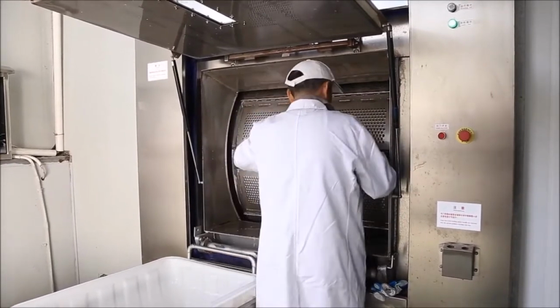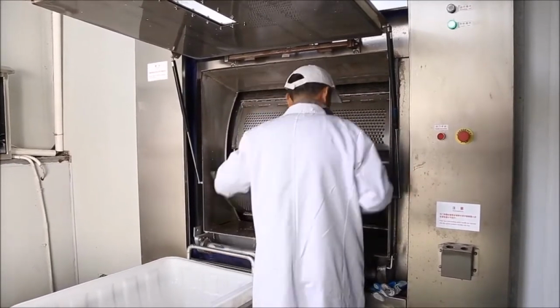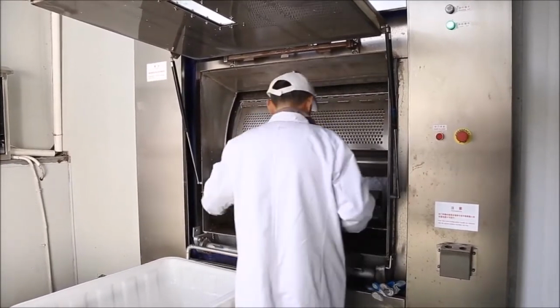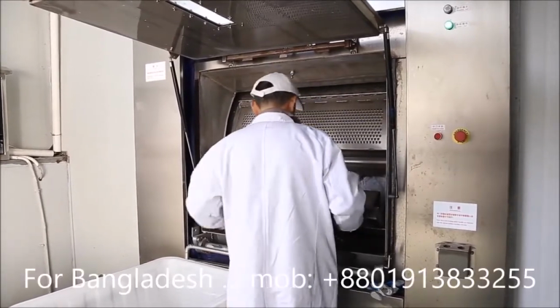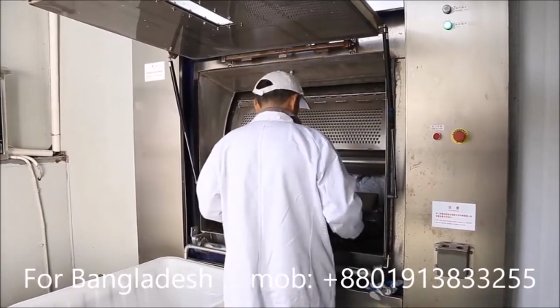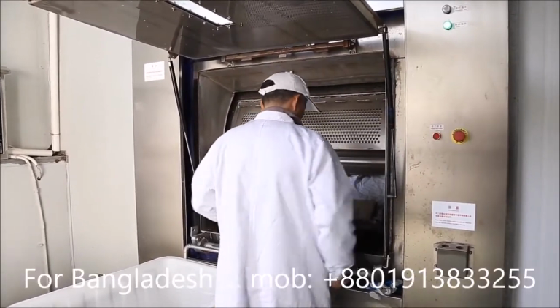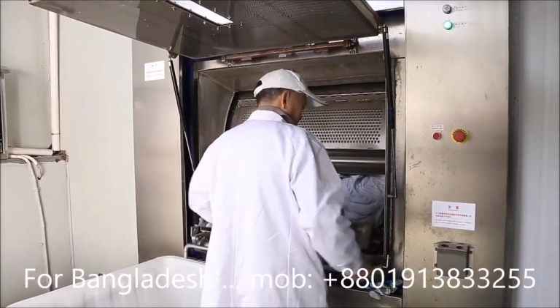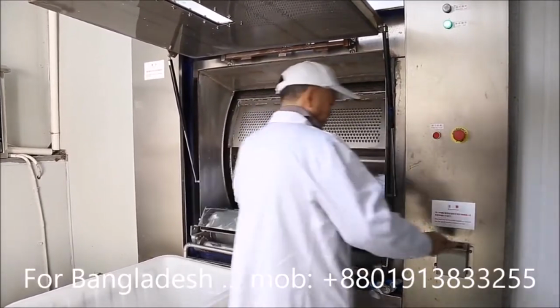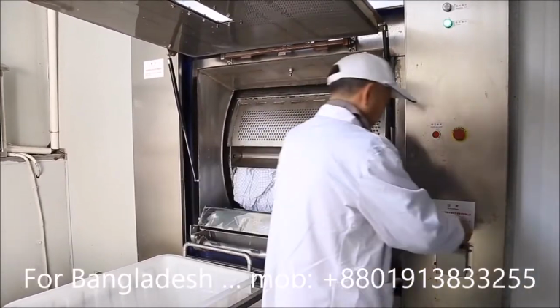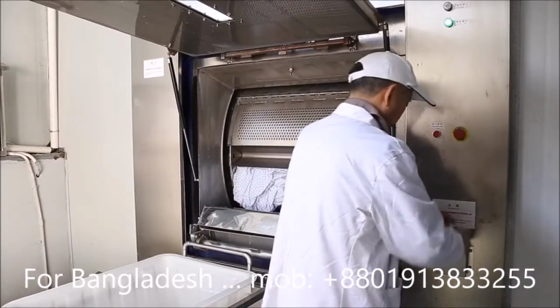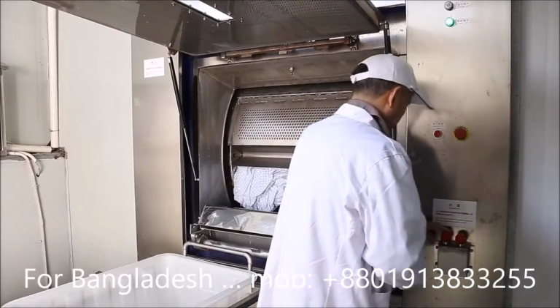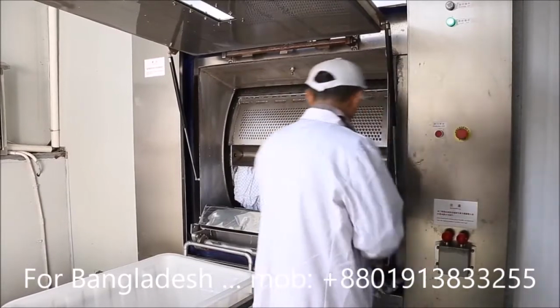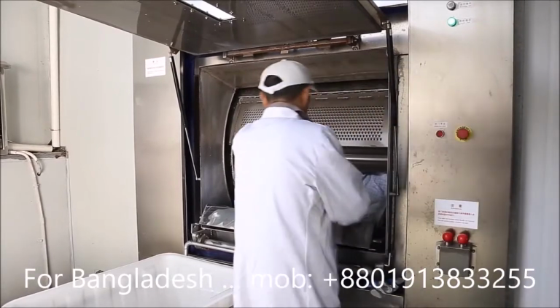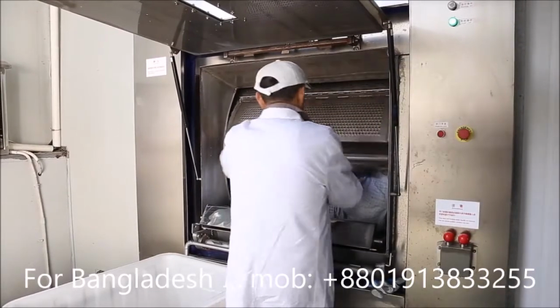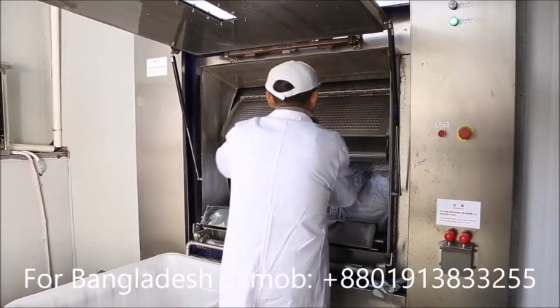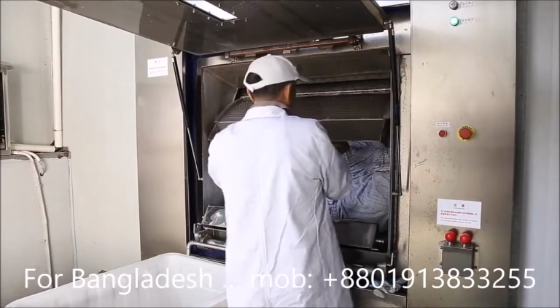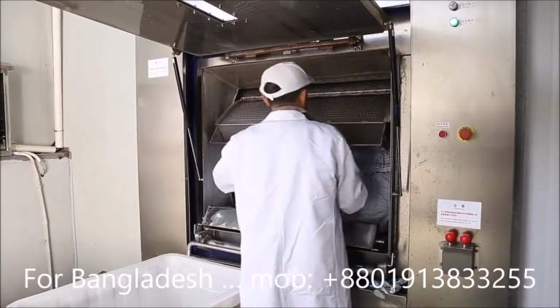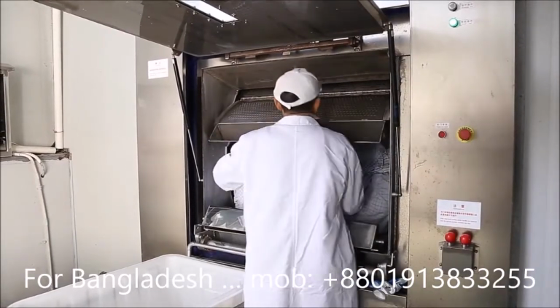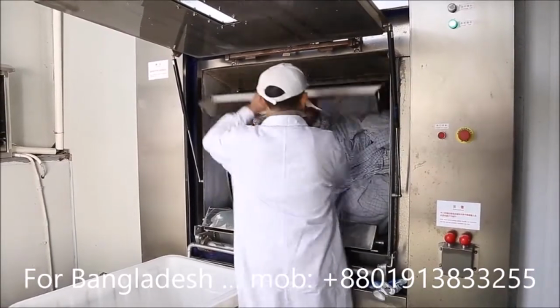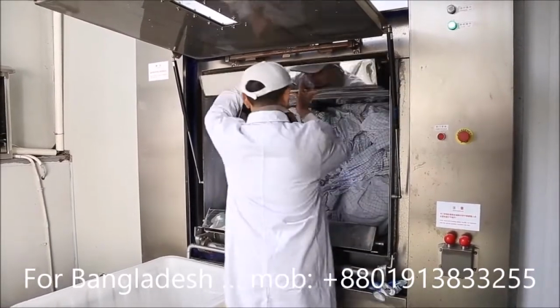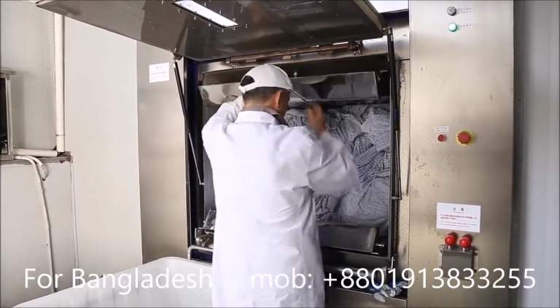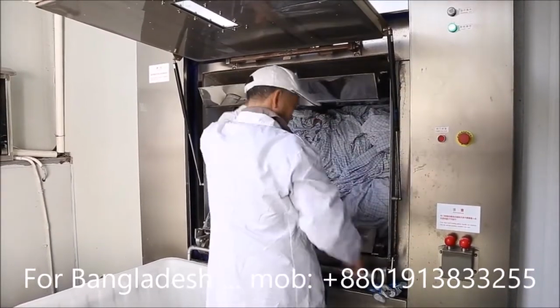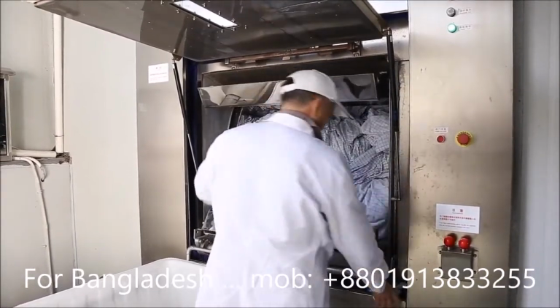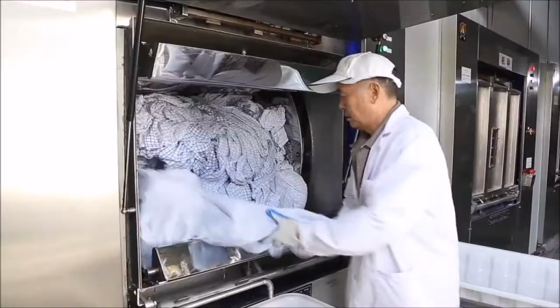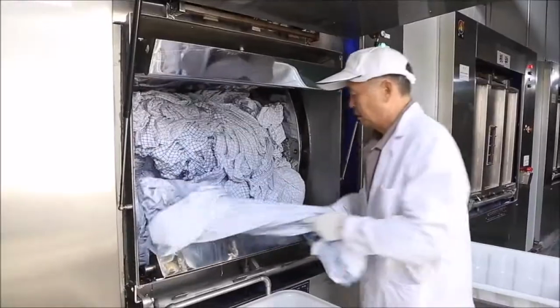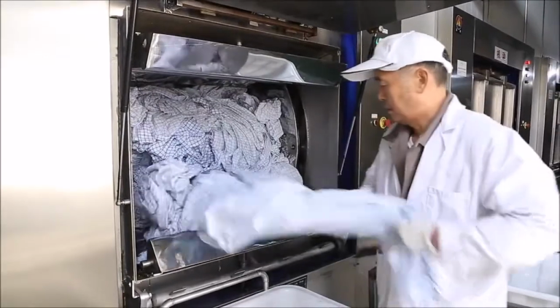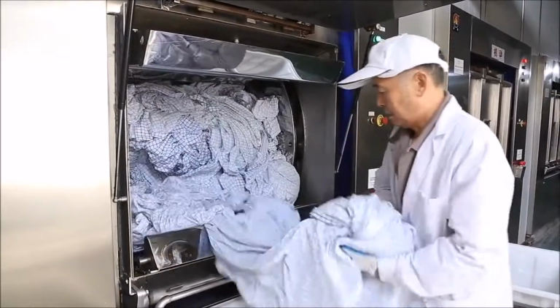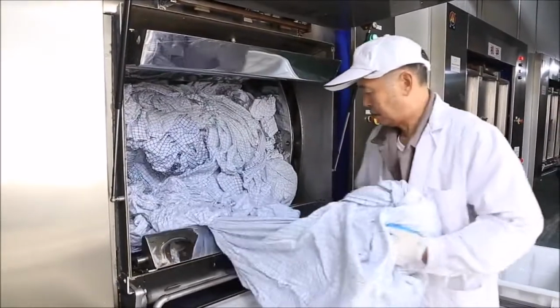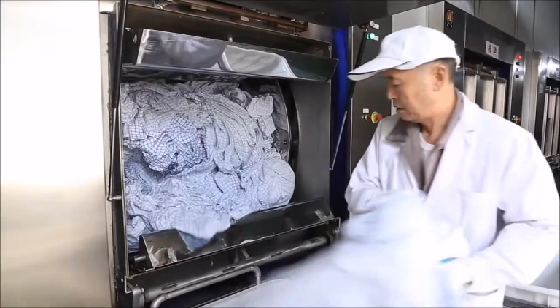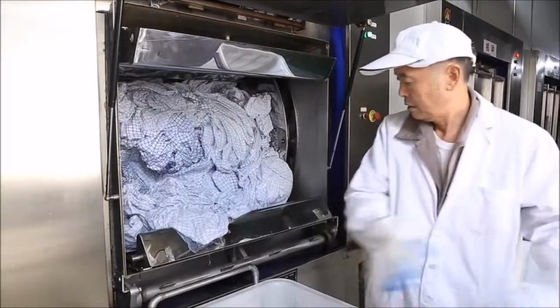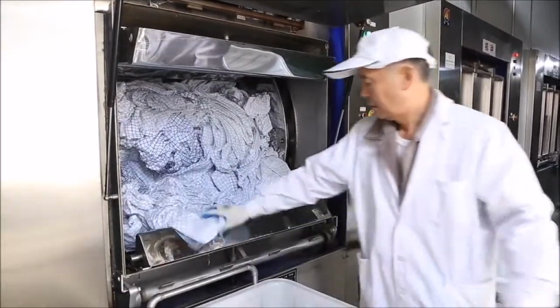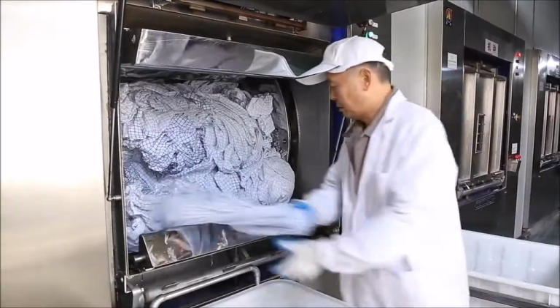It has a soapbox to pump chemicals into the machine automatically. Besides, its safety interlock system will protect the operator during operation.